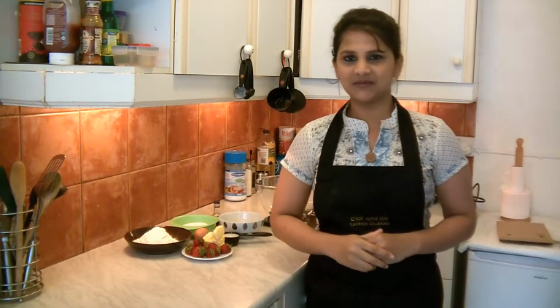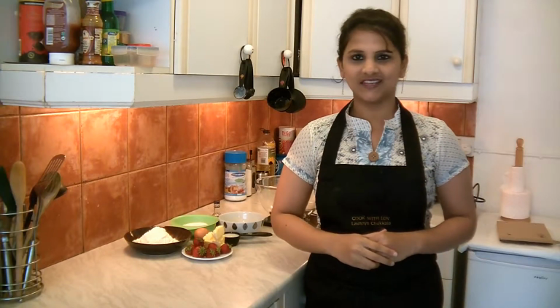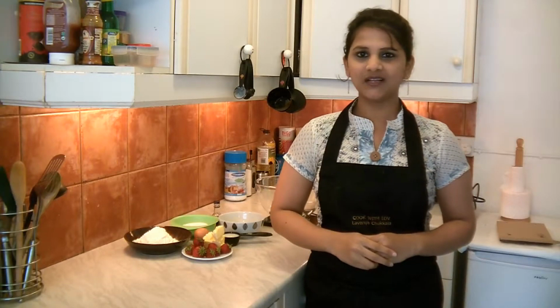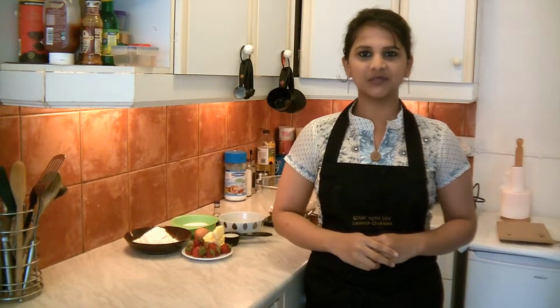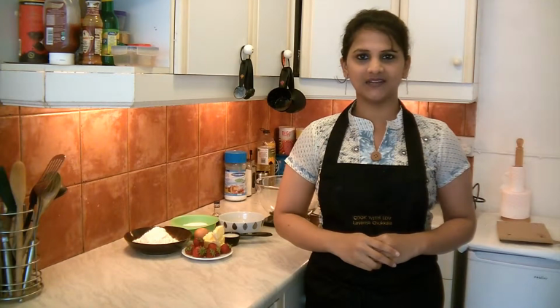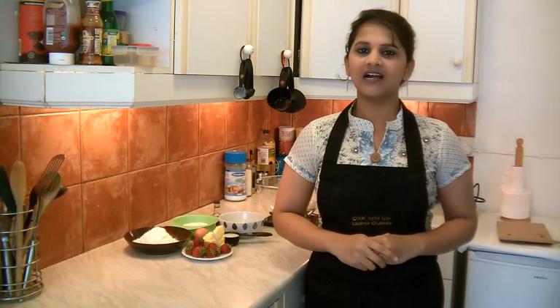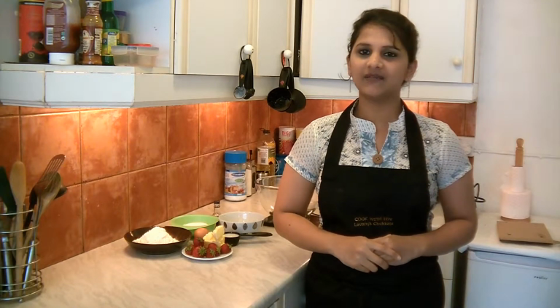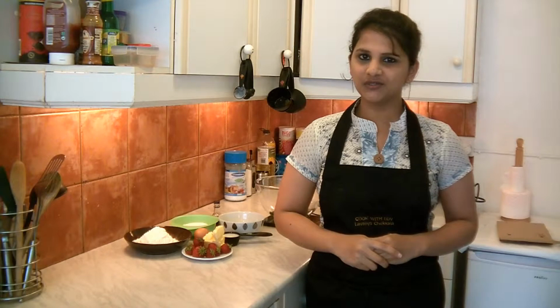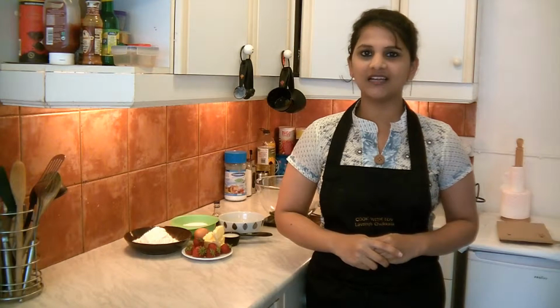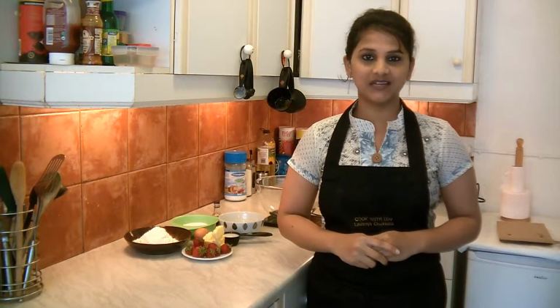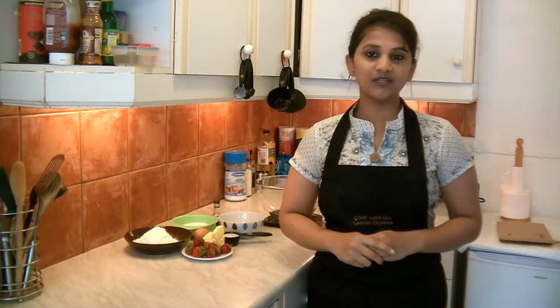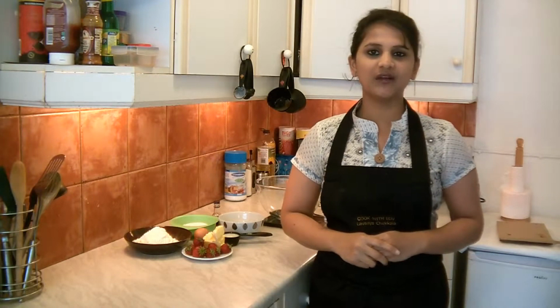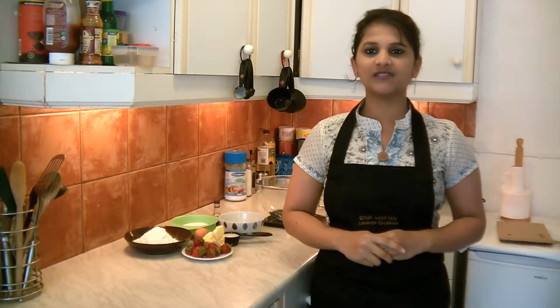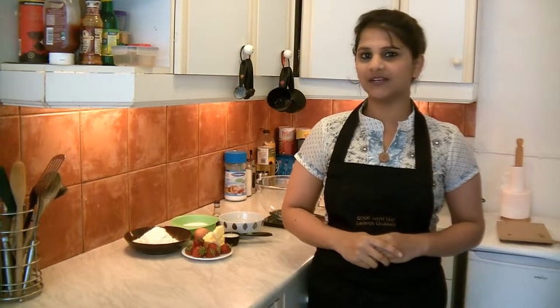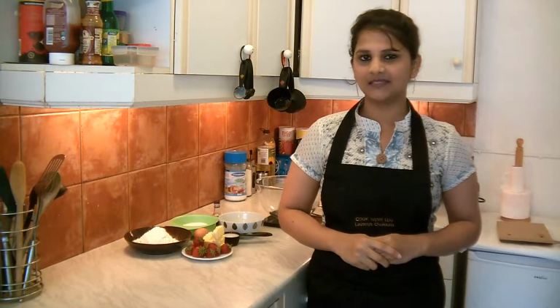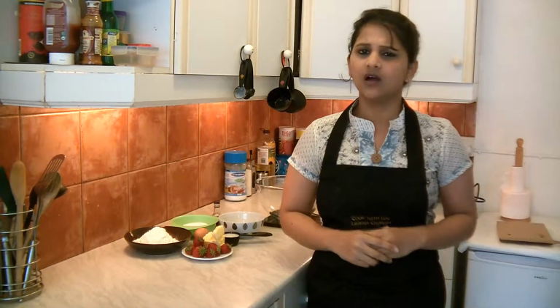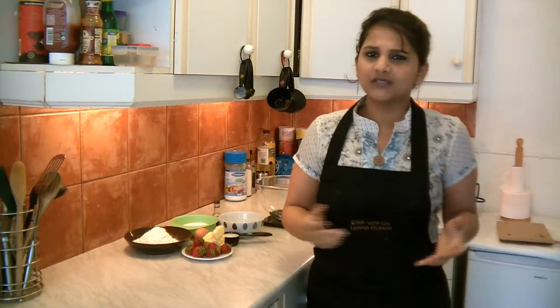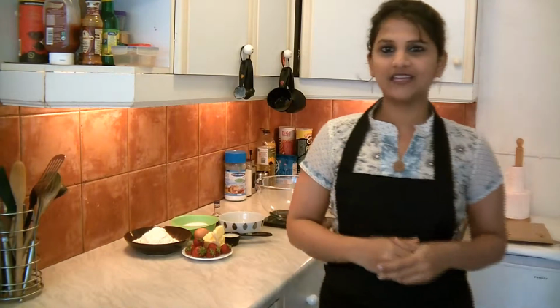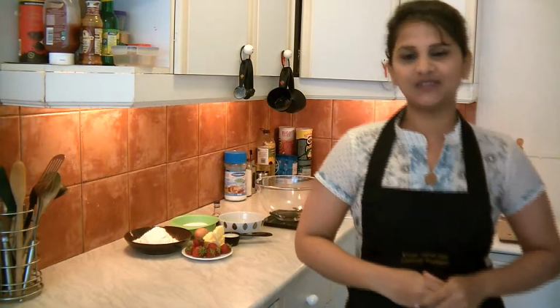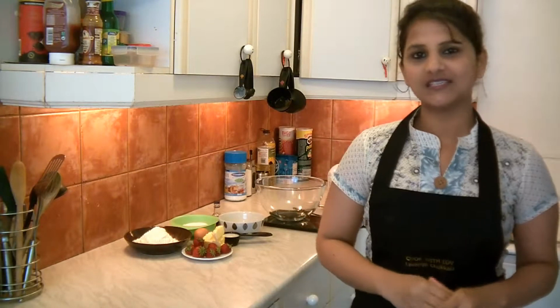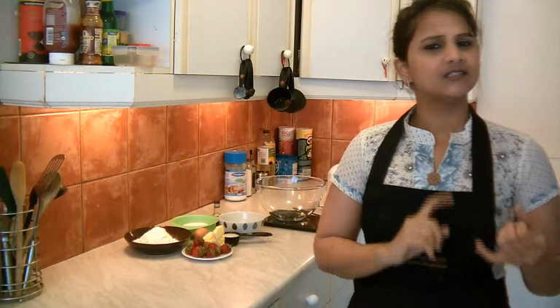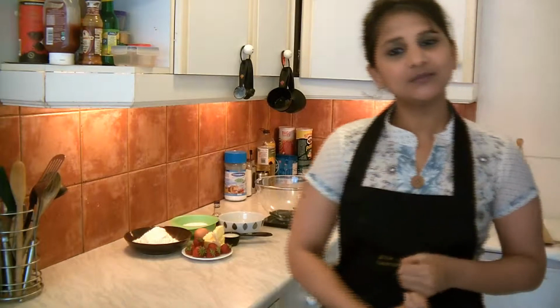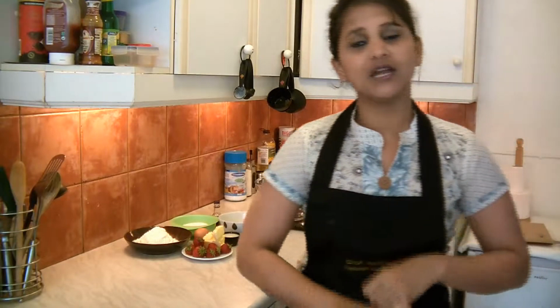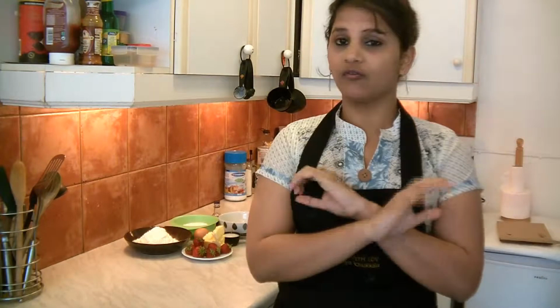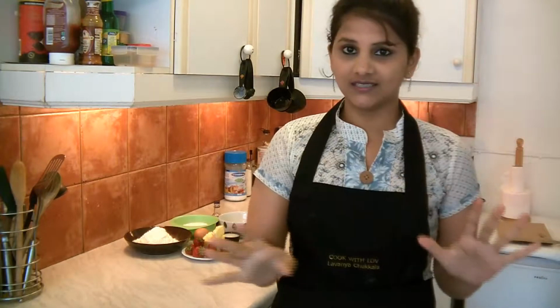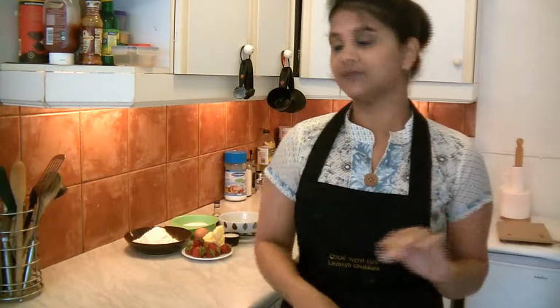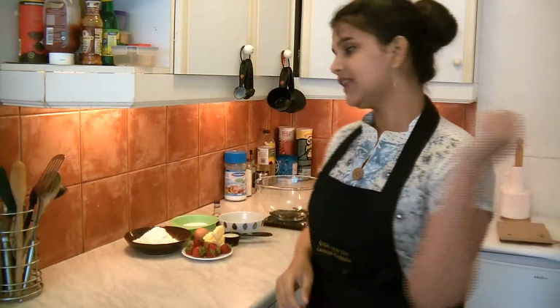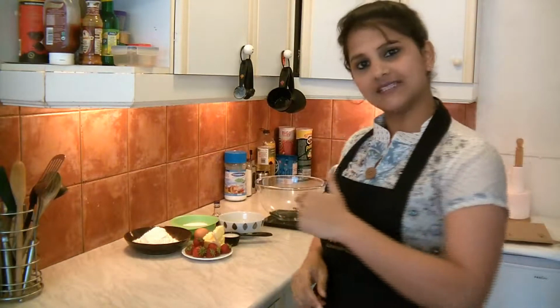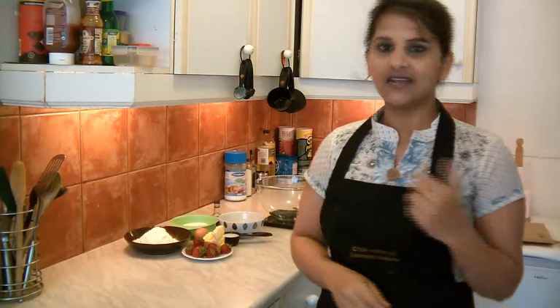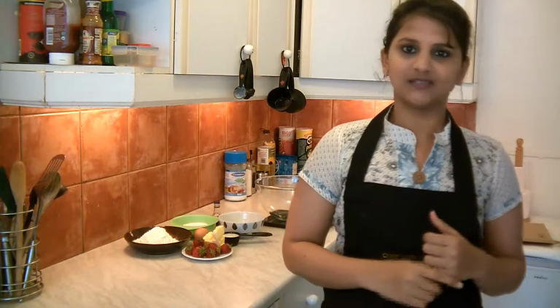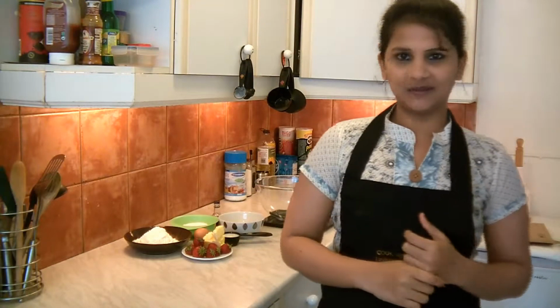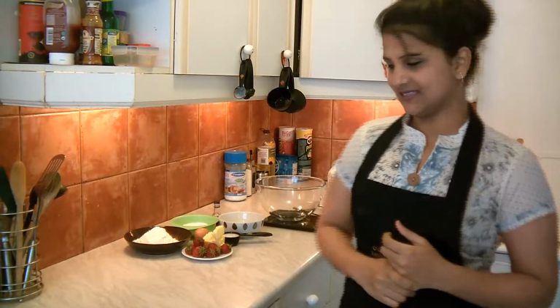Hello, Namaste. Welcome to Cook with Love. I am Lavanya Chukla and today I am going to show you how to make strawberry cupcakes — almost every kid's favorite. So simple and very tasty. Let's get started and make strawberry cupcakes.